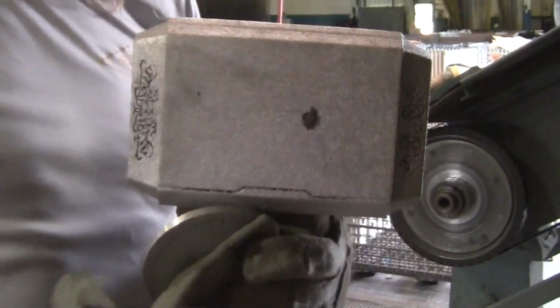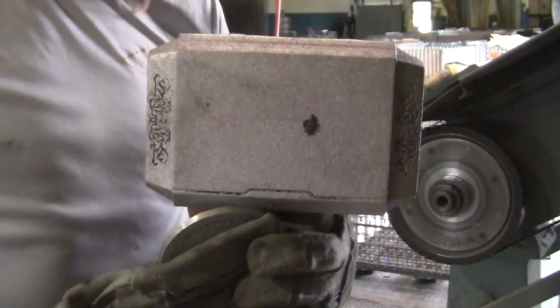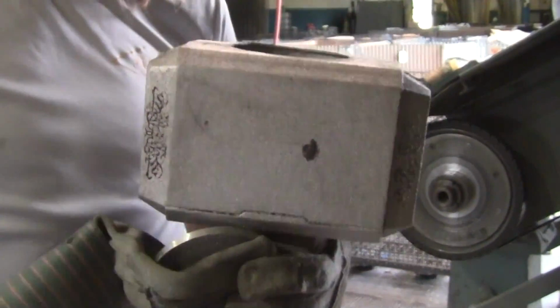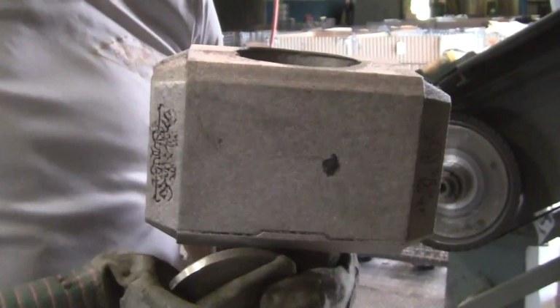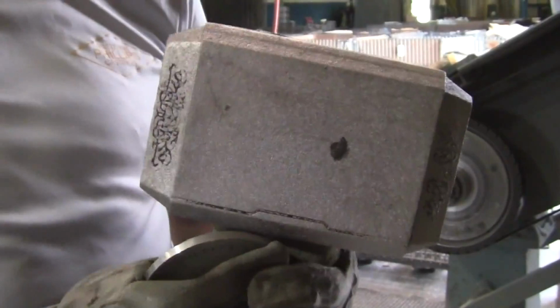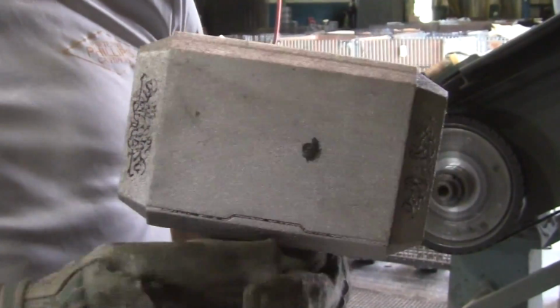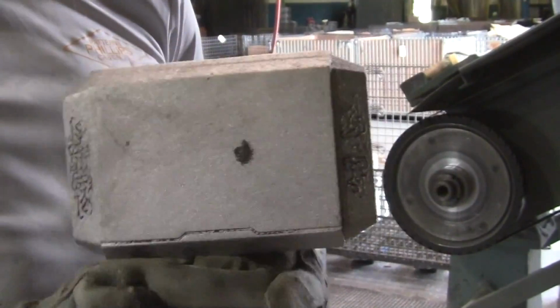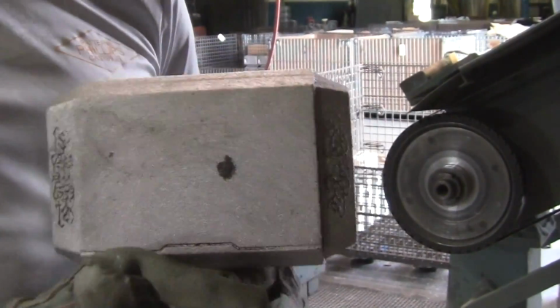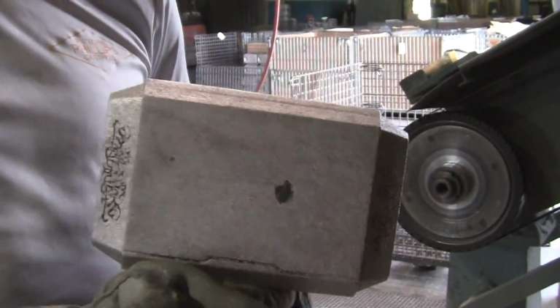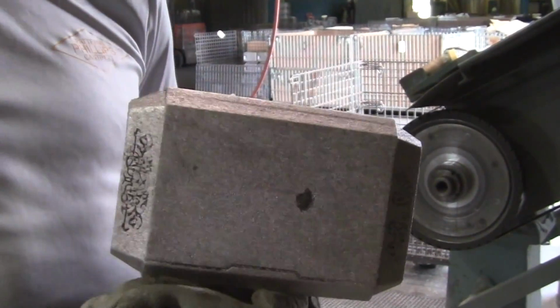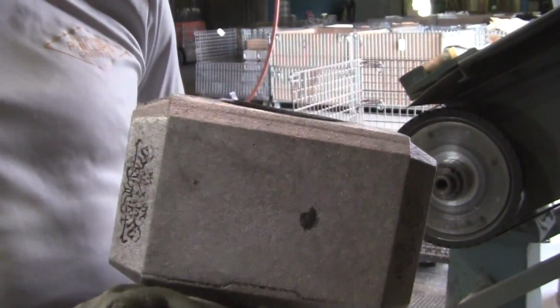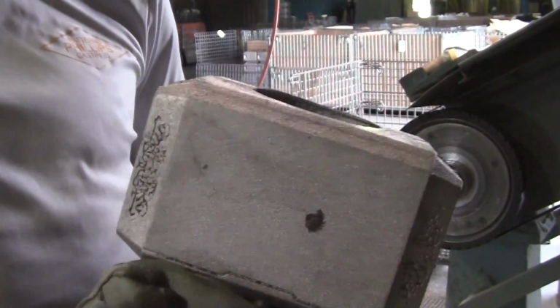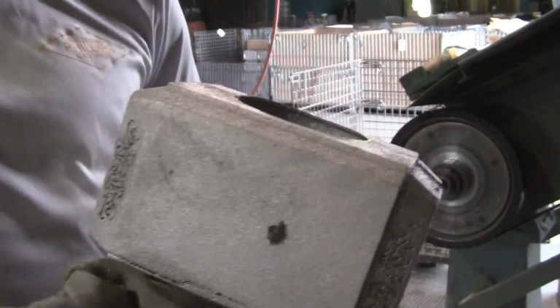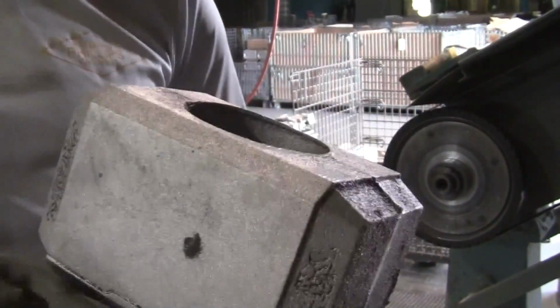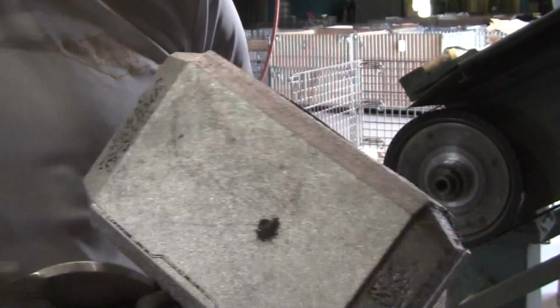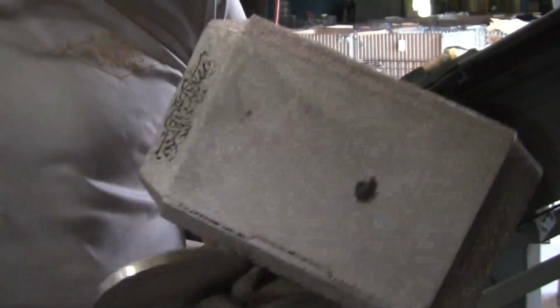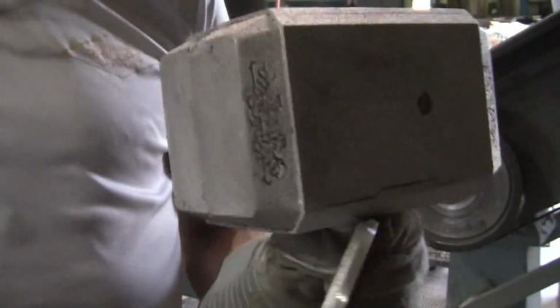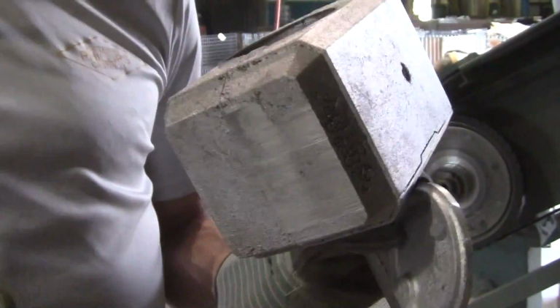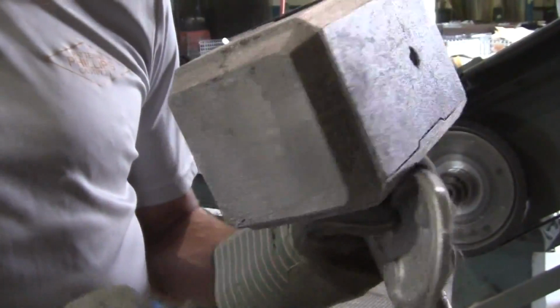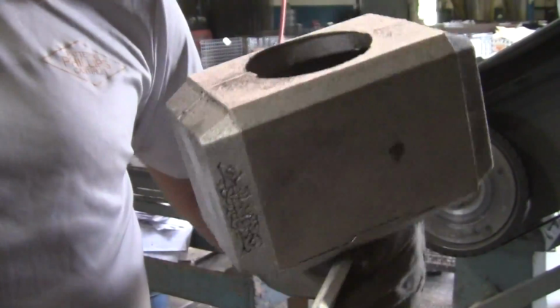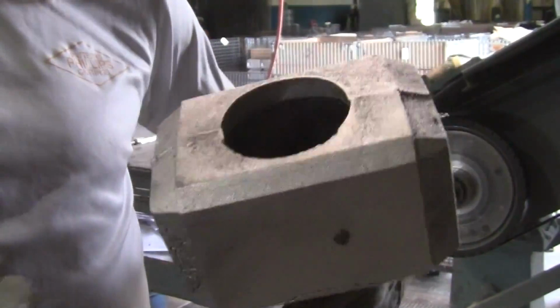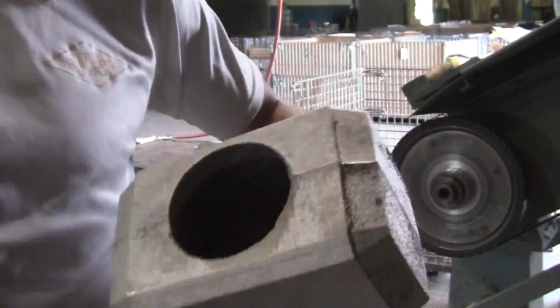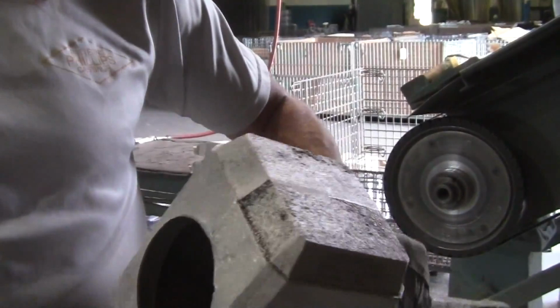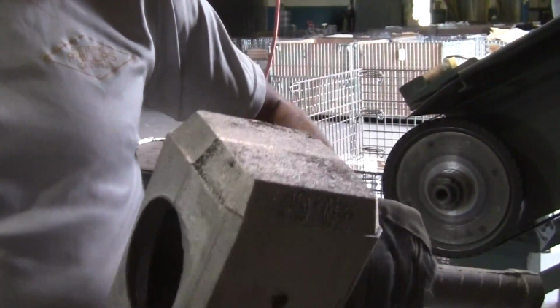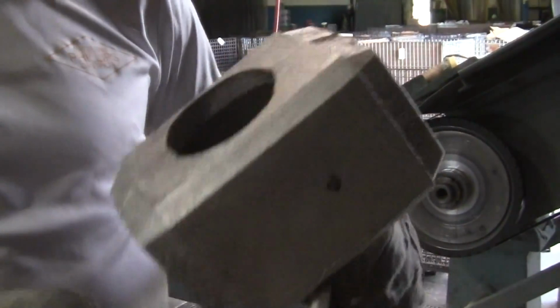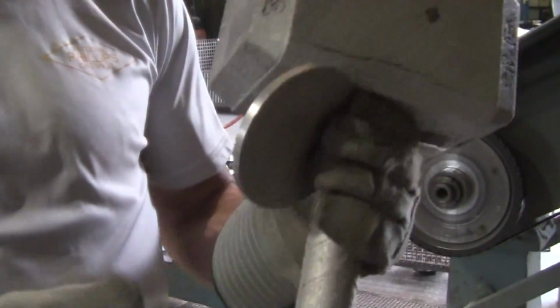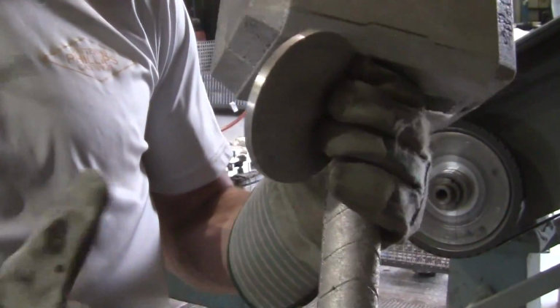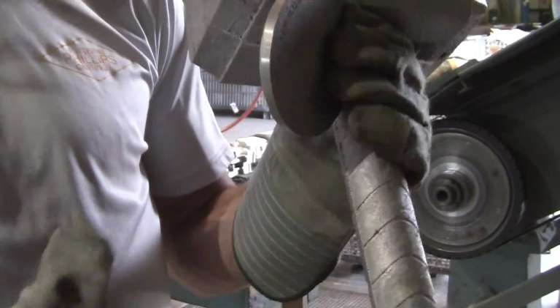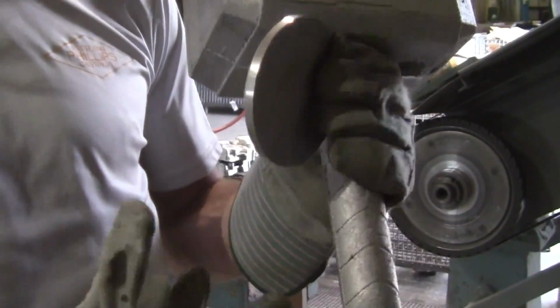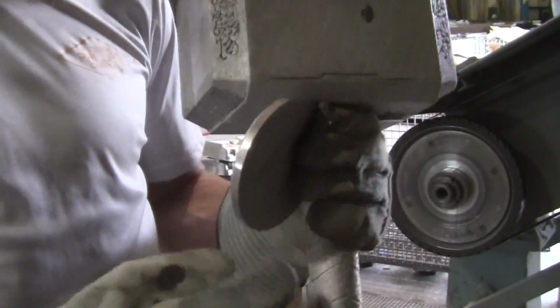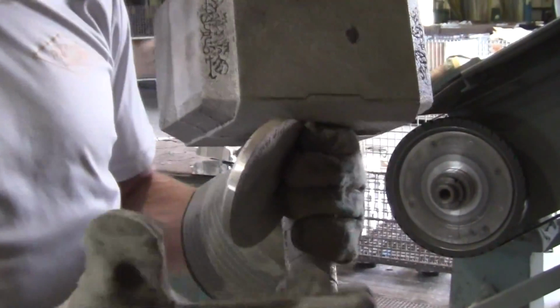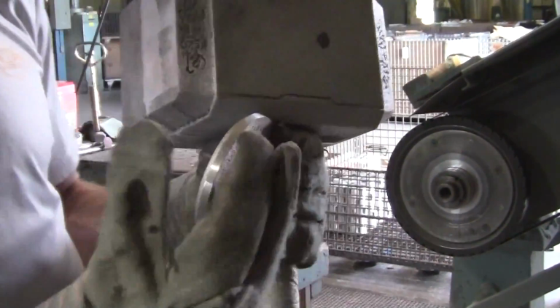I got the gating cut off and the risers and everything. Now I just need to clean off the parting lines and fit the cap and paint it.